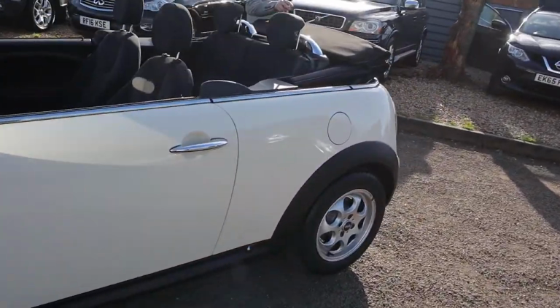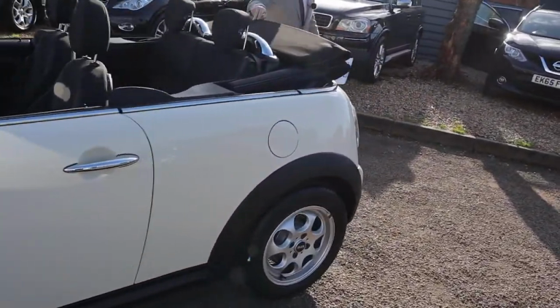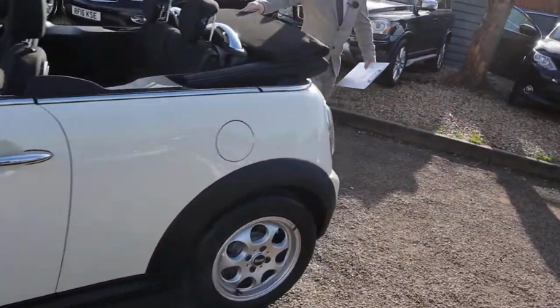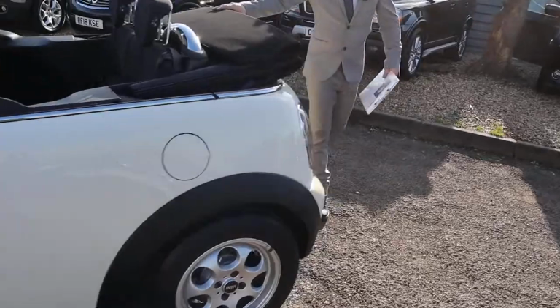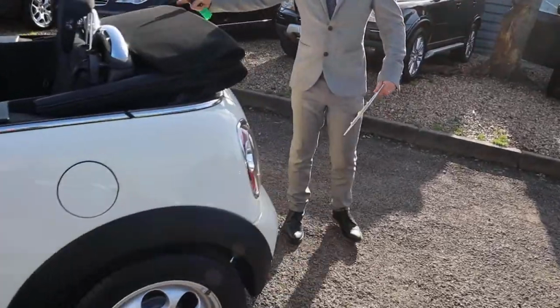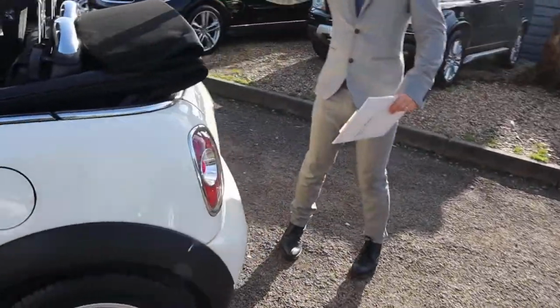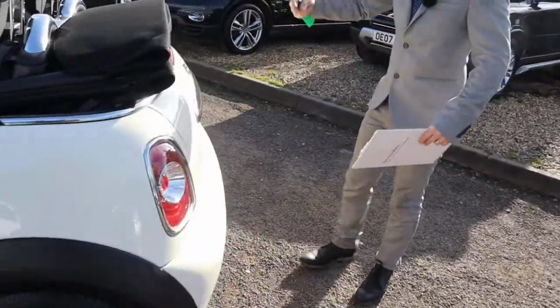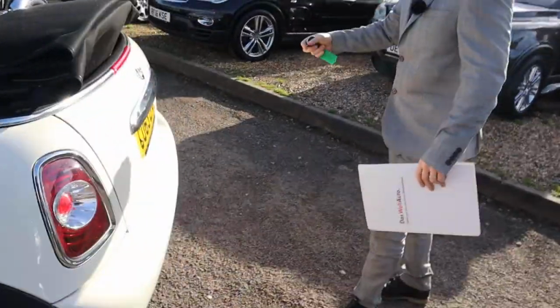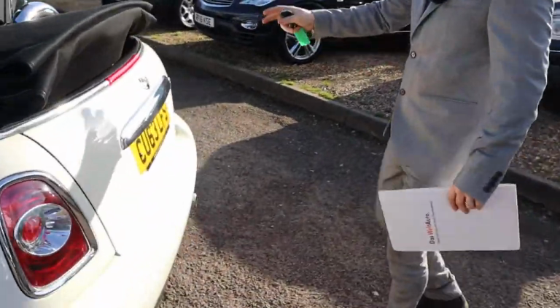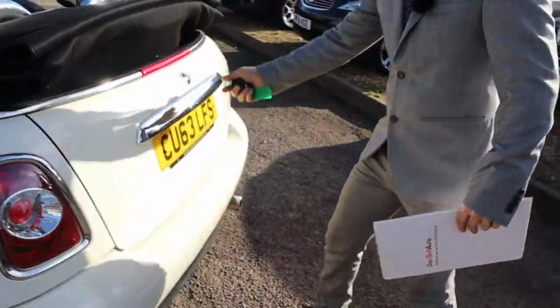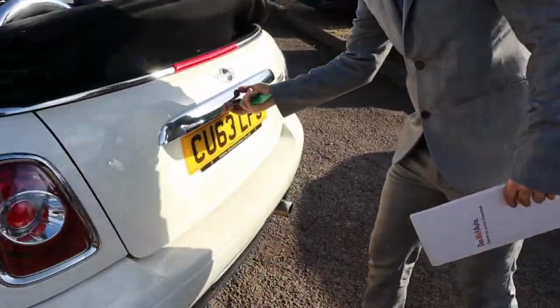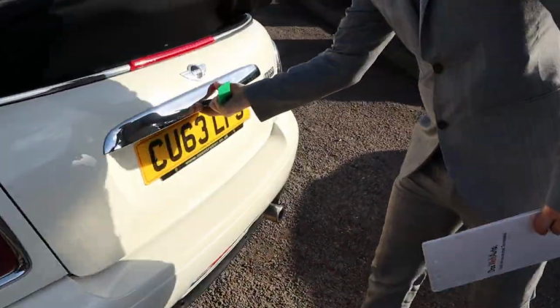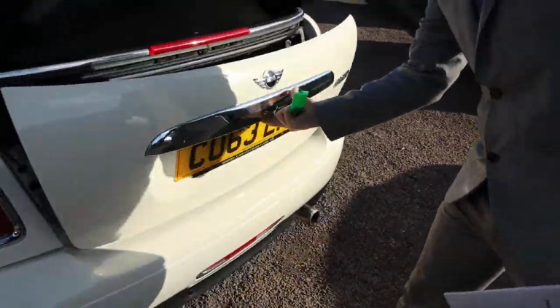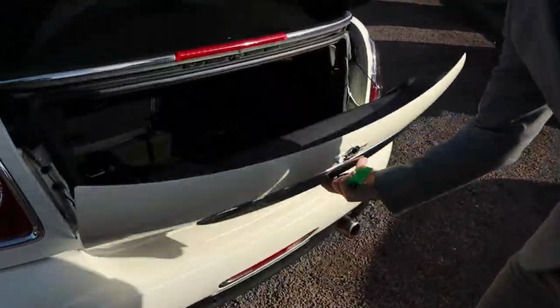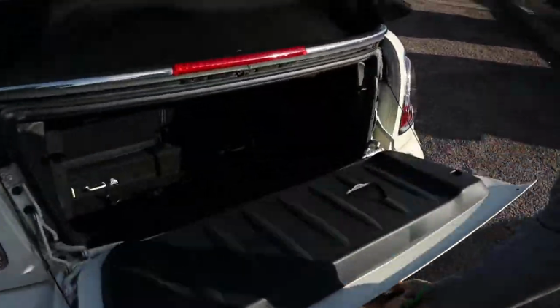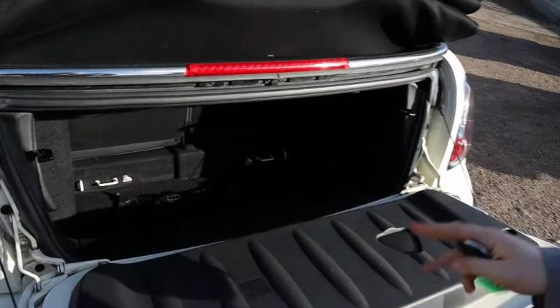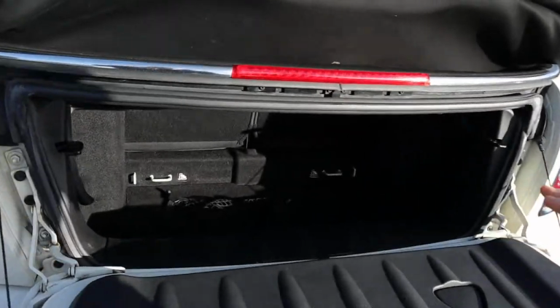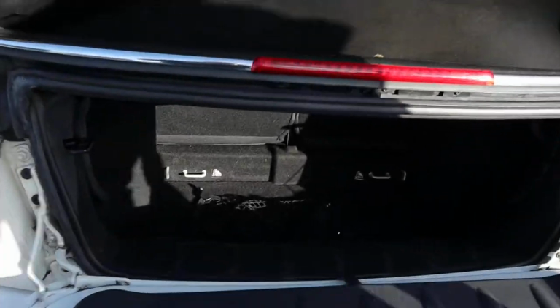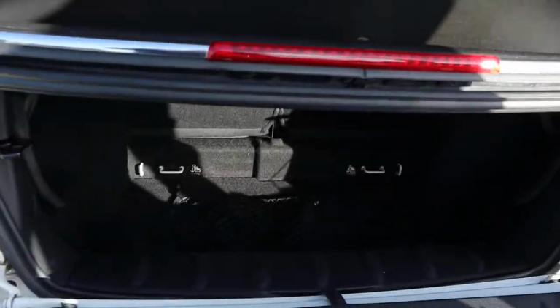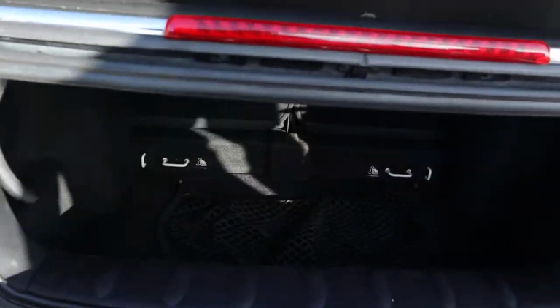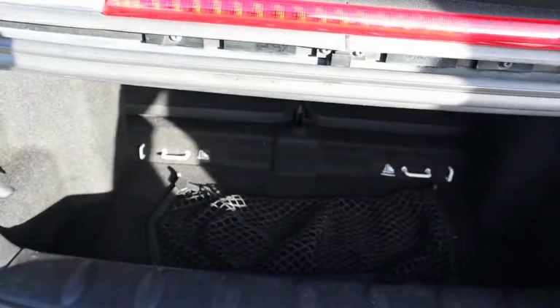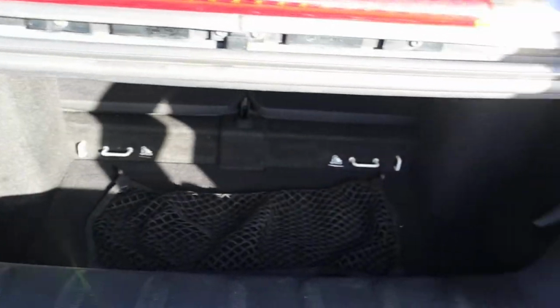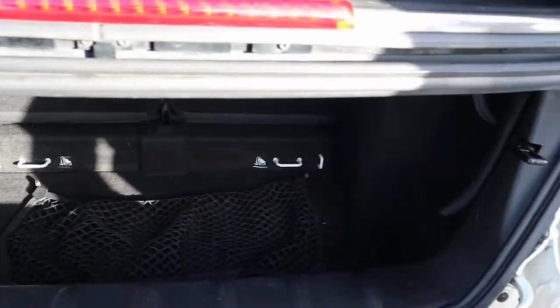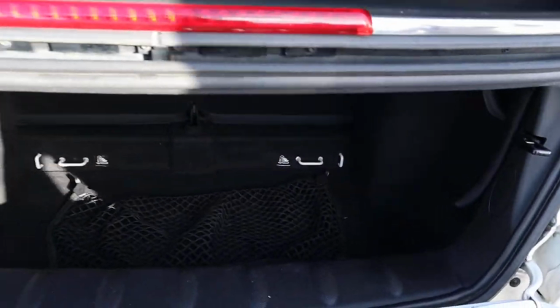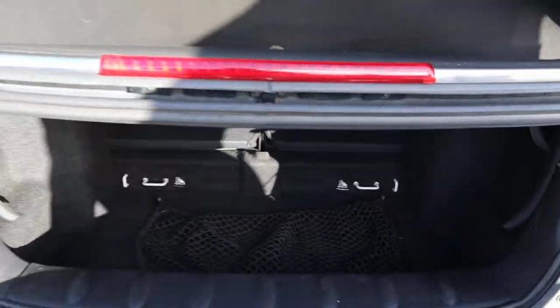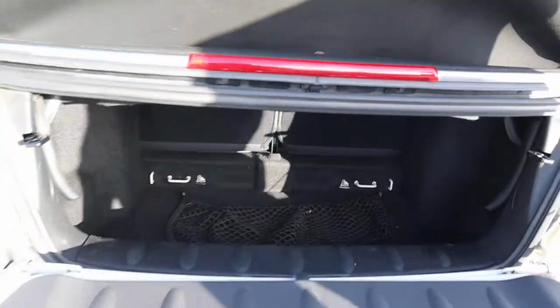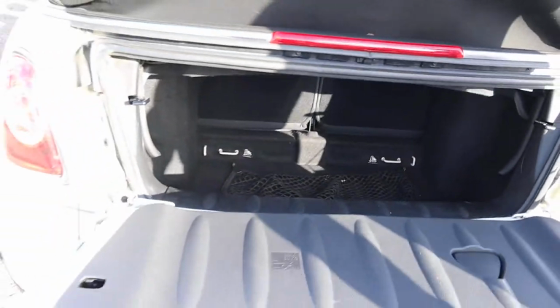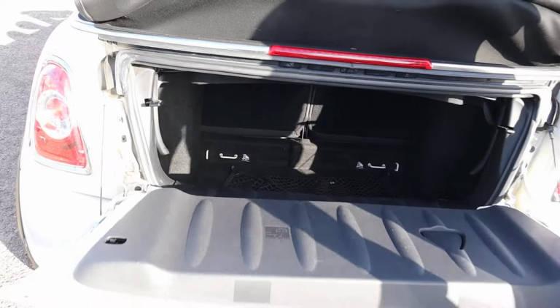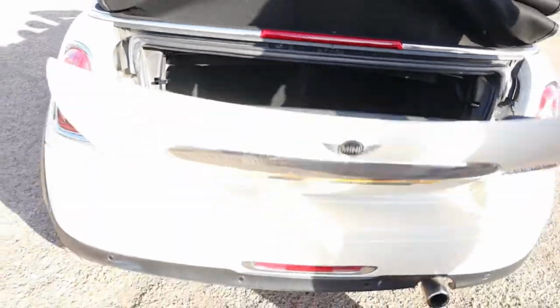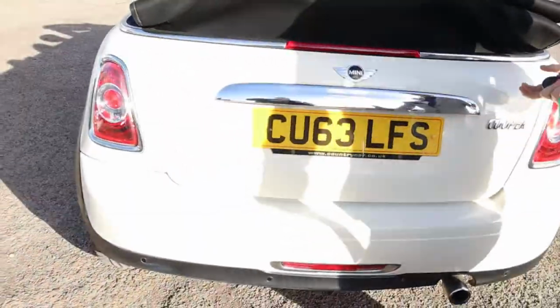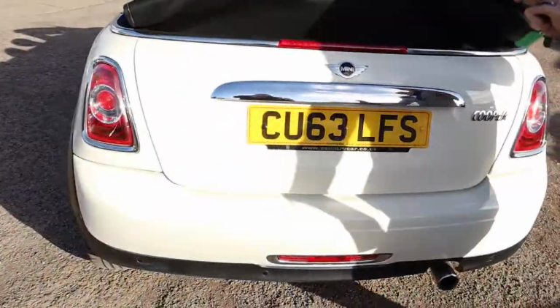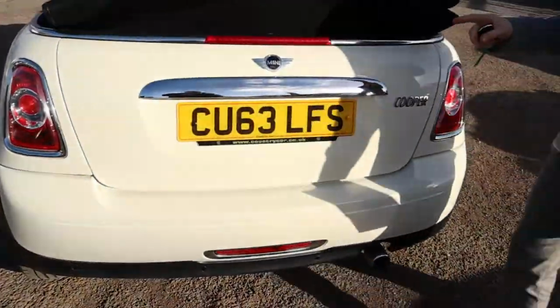I like the fact that when the top comes down it doesn't go into the boot — it just sits on top, so you still get a good amount of boot space. And those rear seats can be folded down as well, giving you even more space if needed.